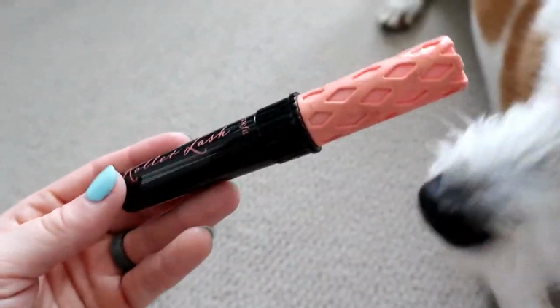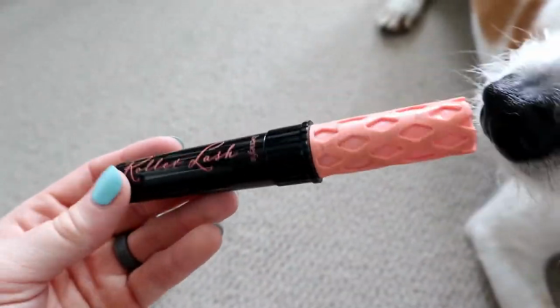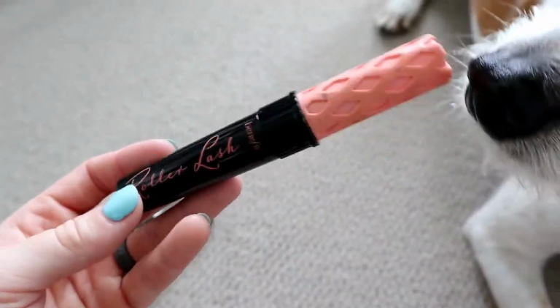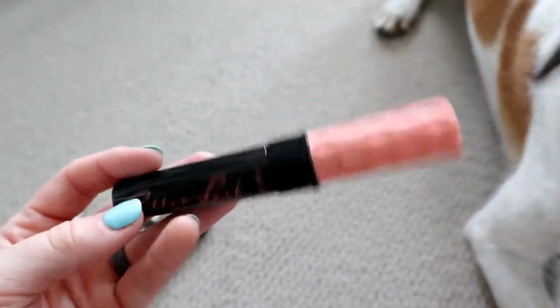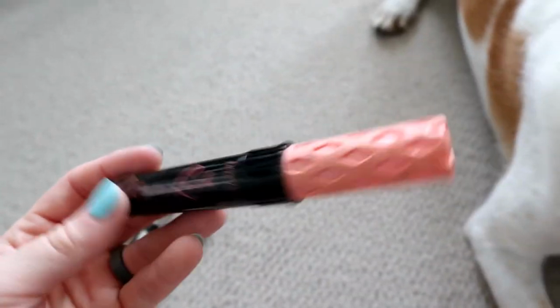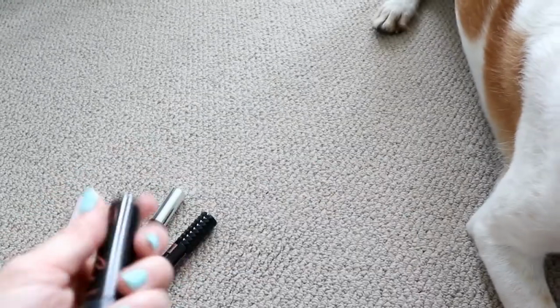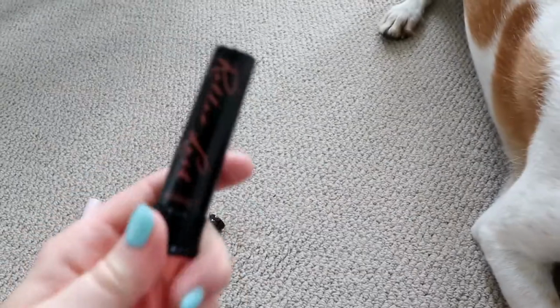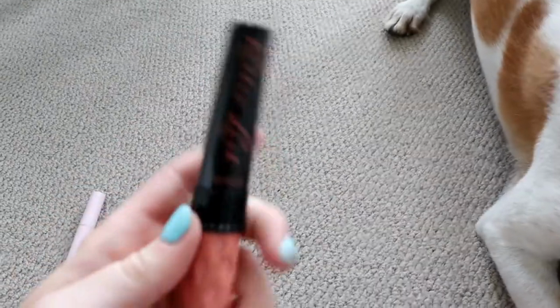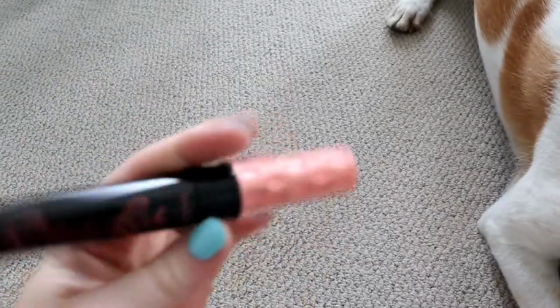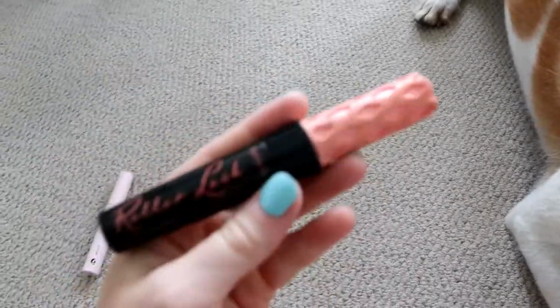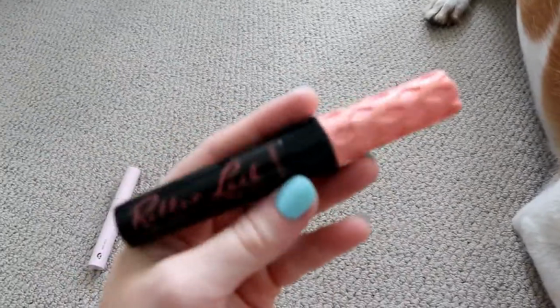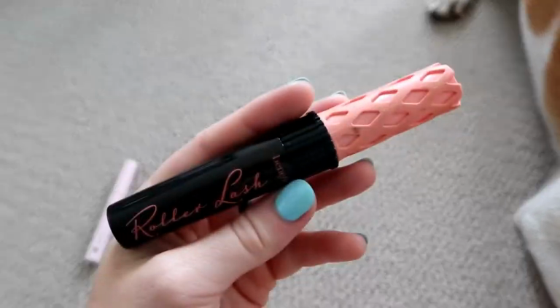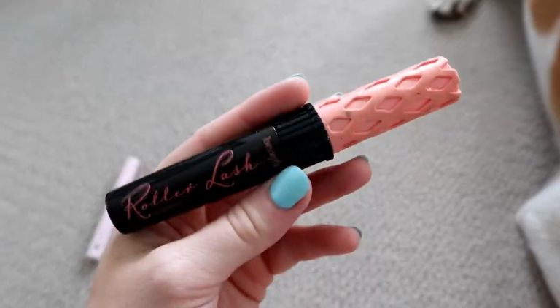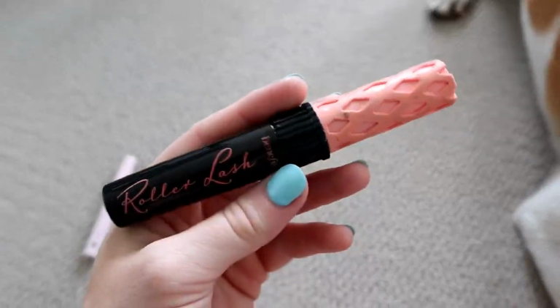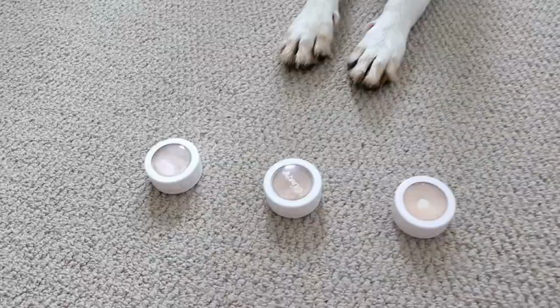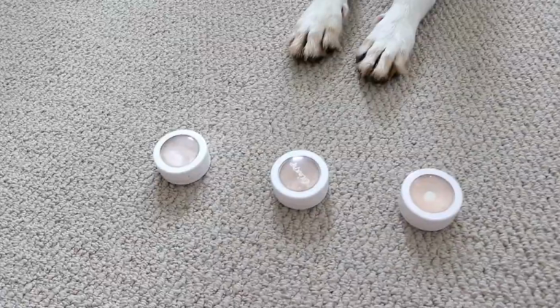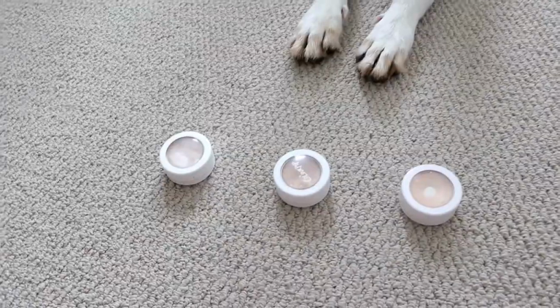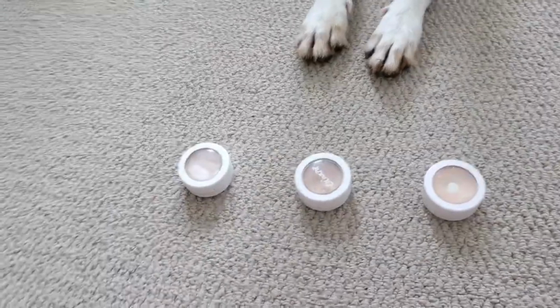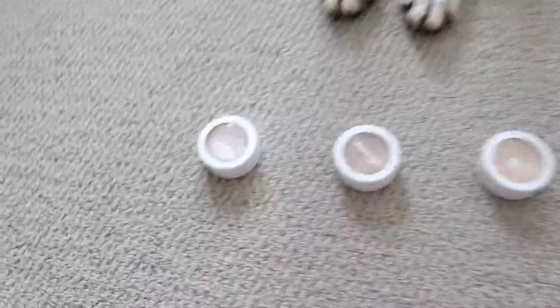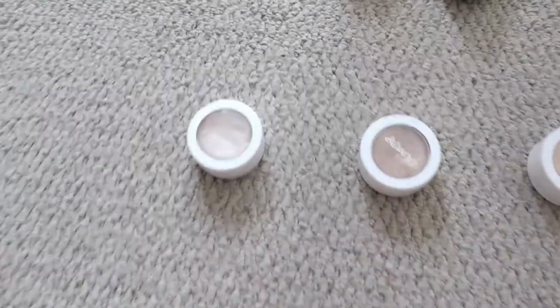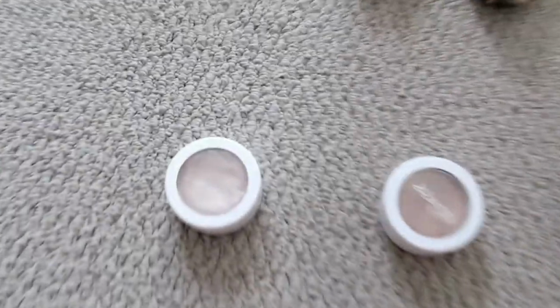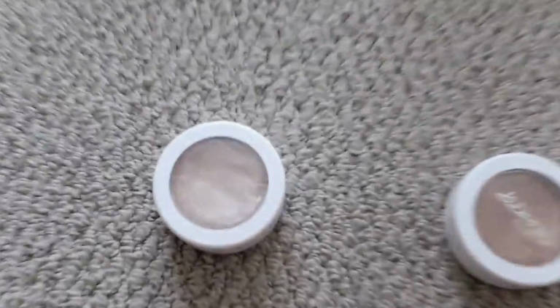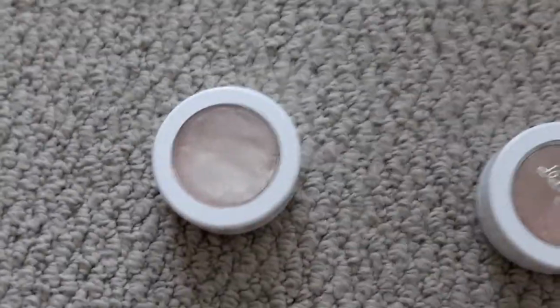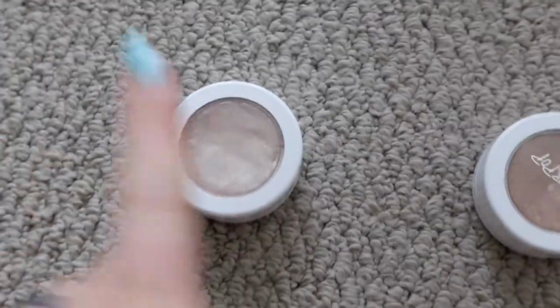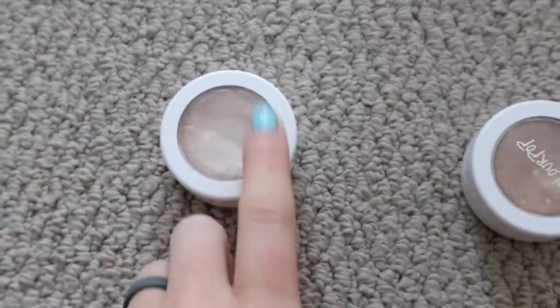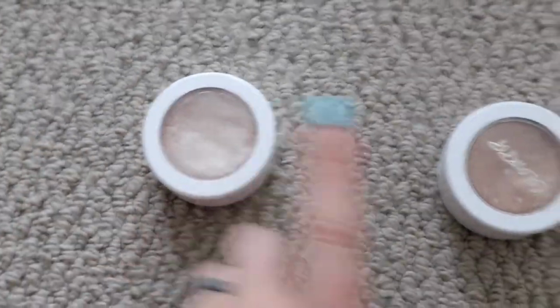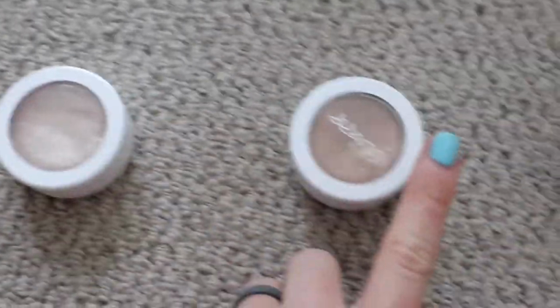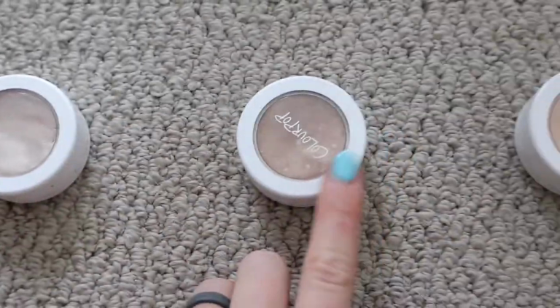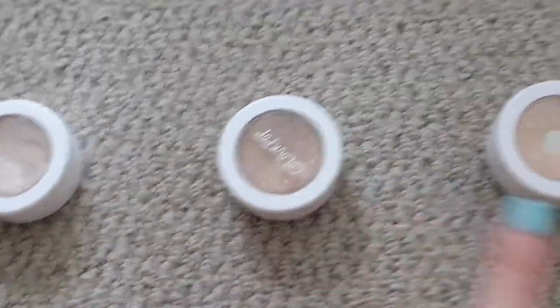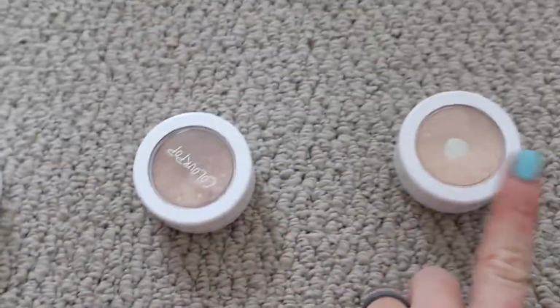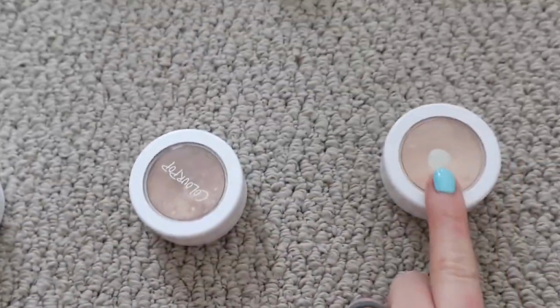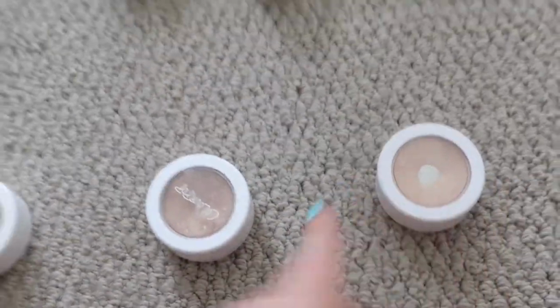I've had this in my collection for a while, but I don't believe Benefit is cruelty-free, which is unfortunate. So we're going to have him pick between three ColourPop concealers. The first is Flexitarian, Wisp, and Lunch Money.